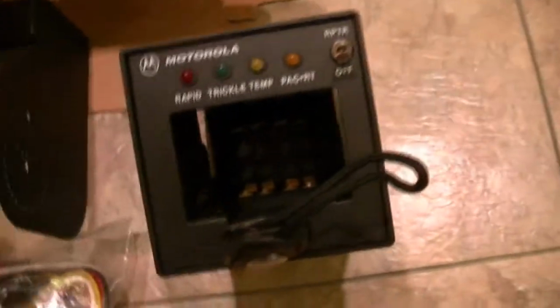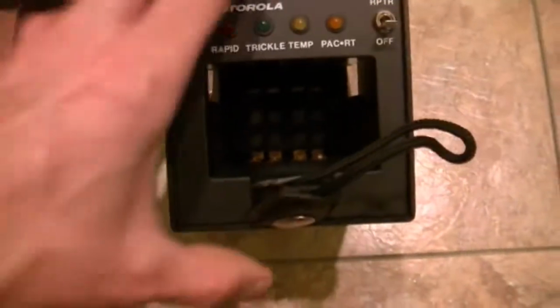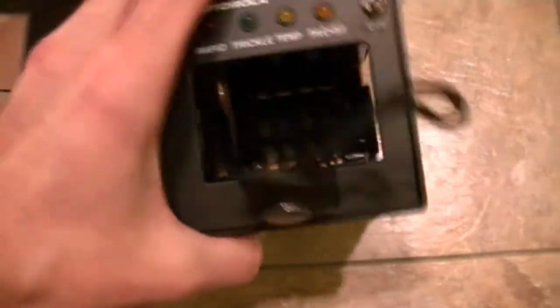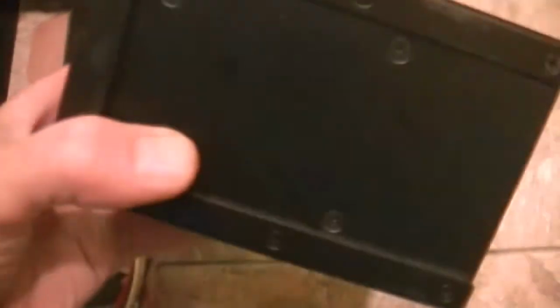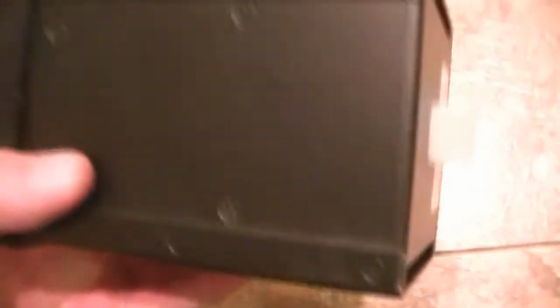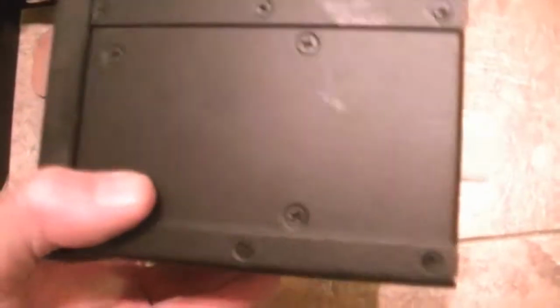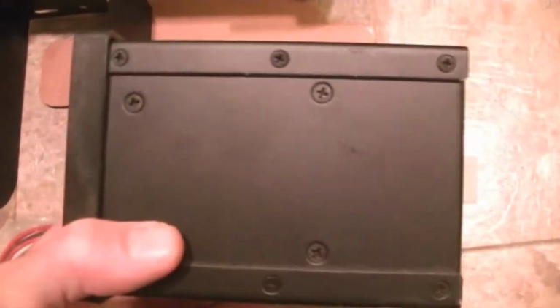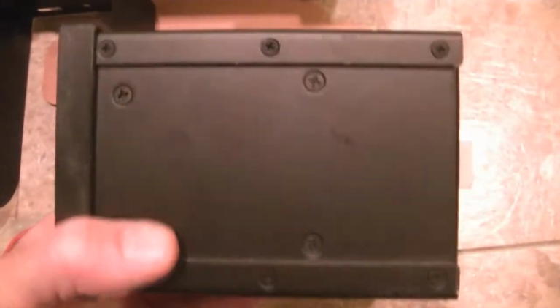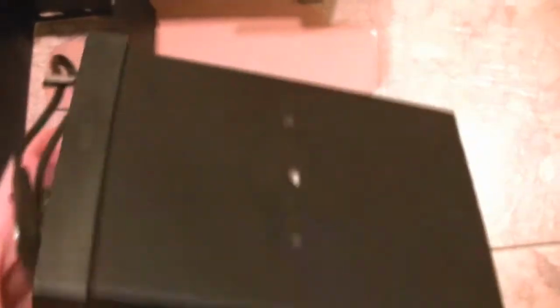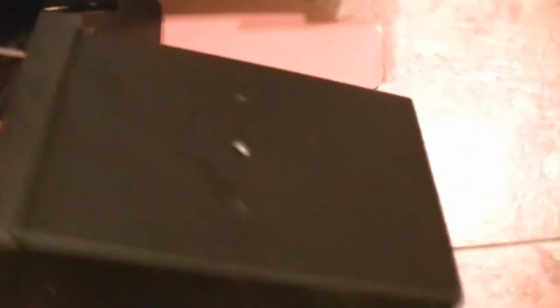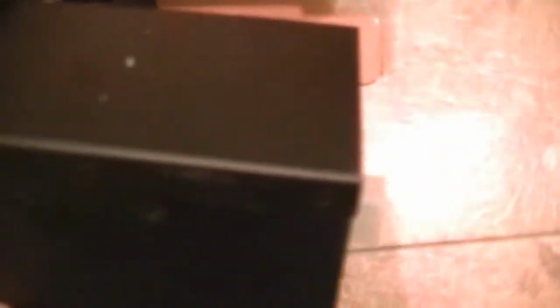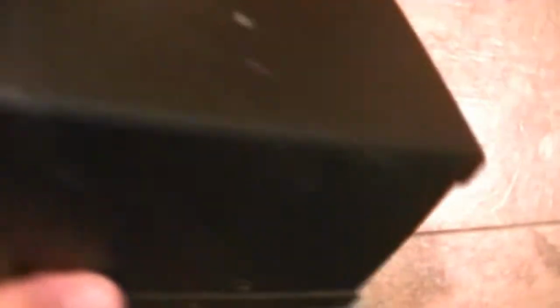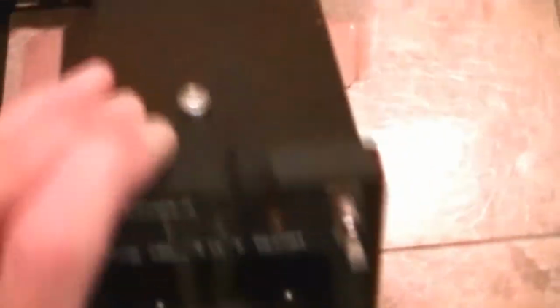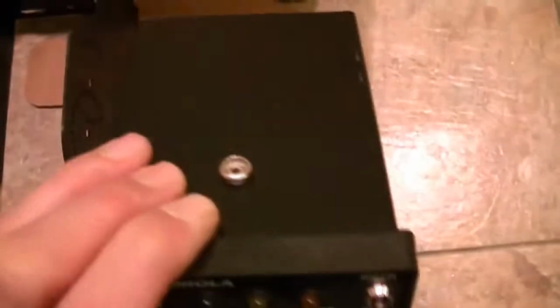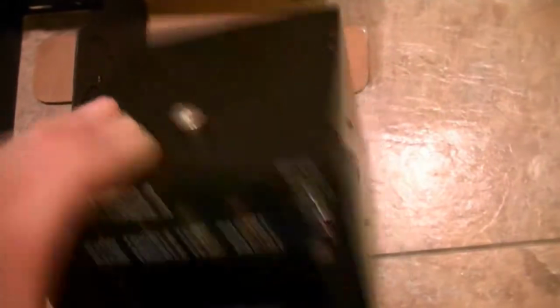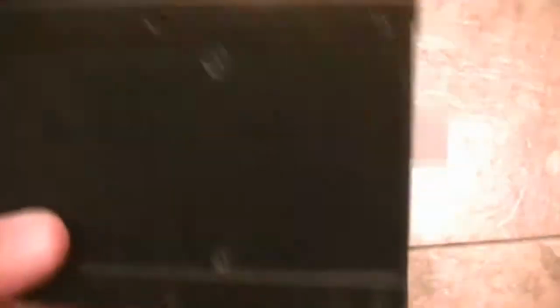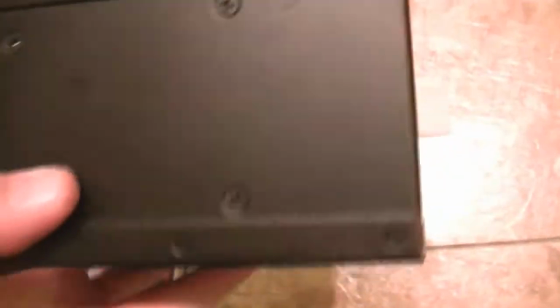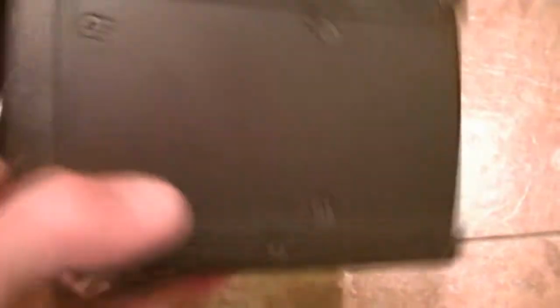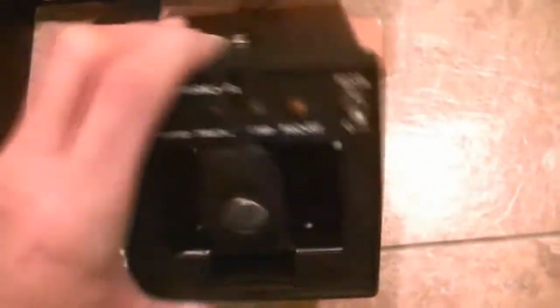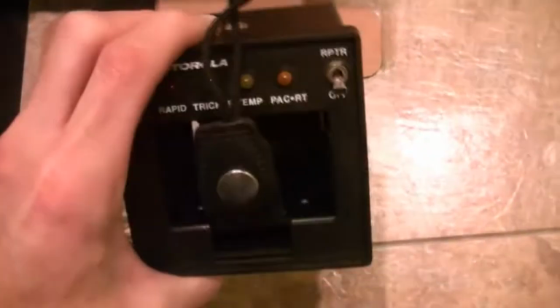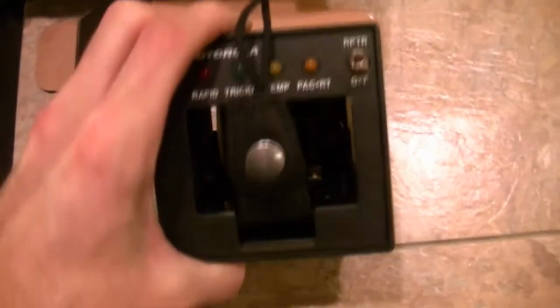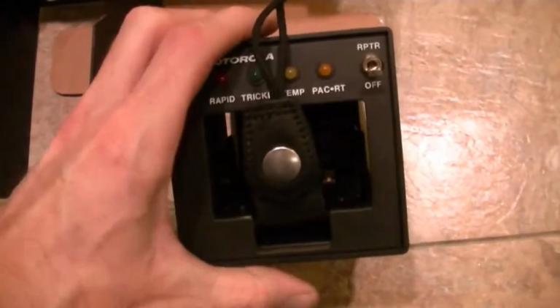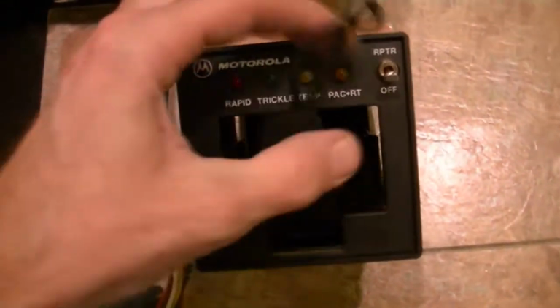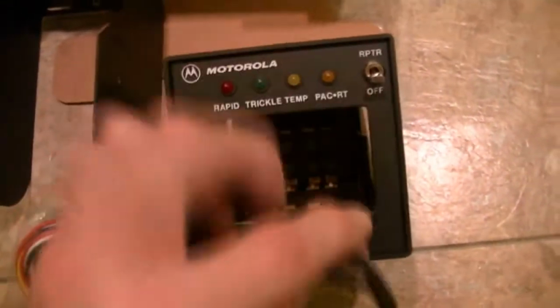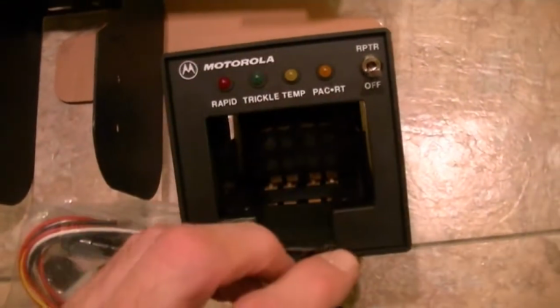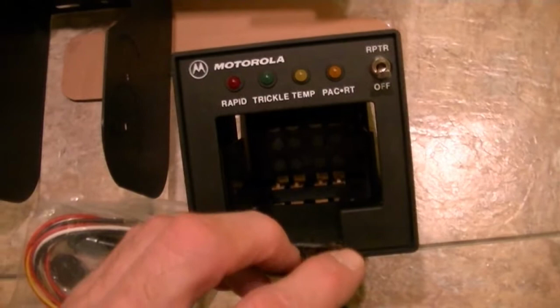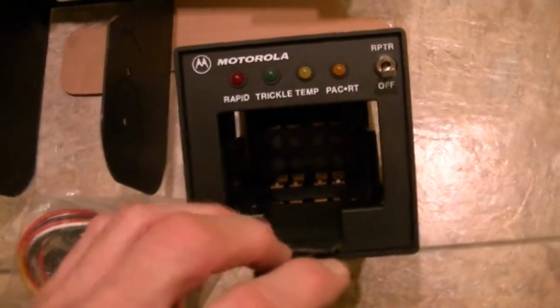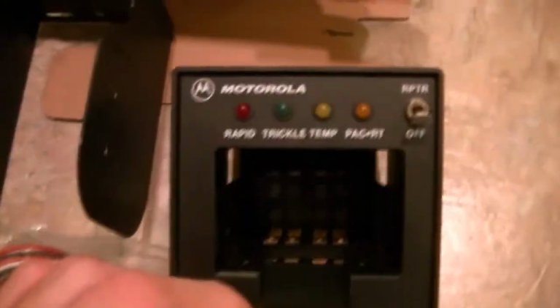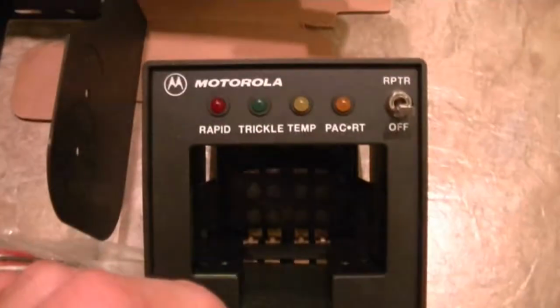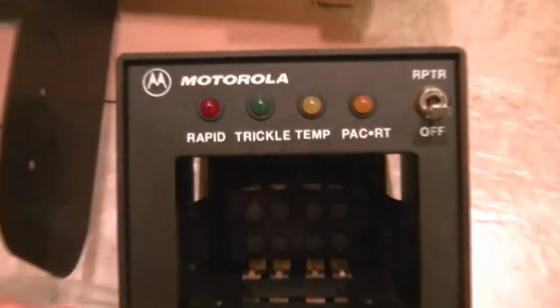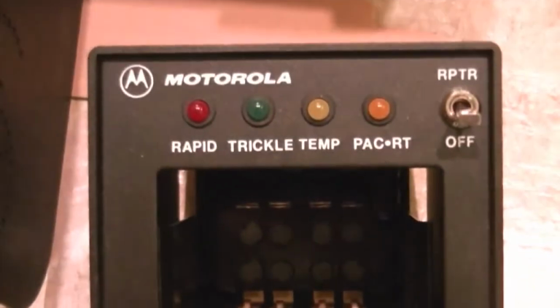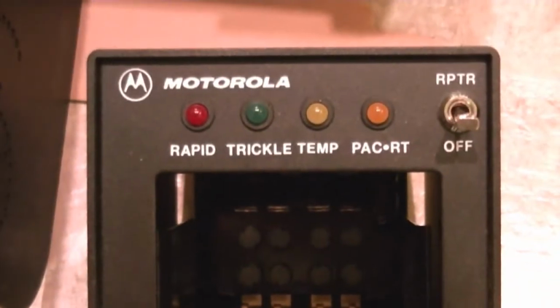This is a heavy unit — it's not light. It's made very well. This is a steel case, and the LEDs really help out a lot. Tri-Chemistry.